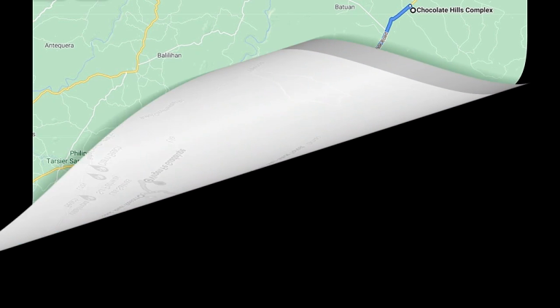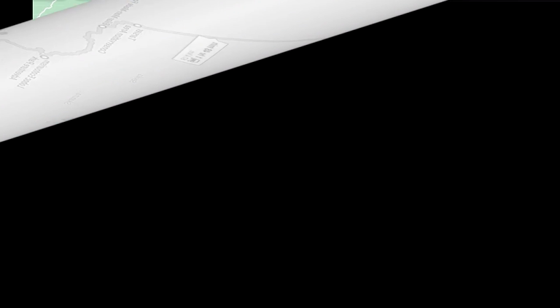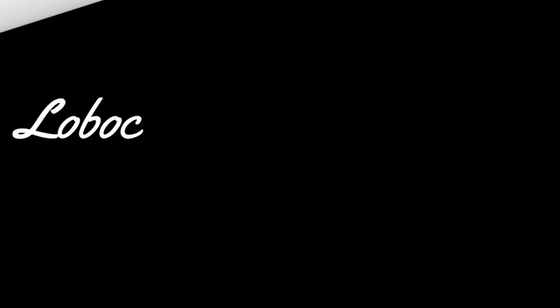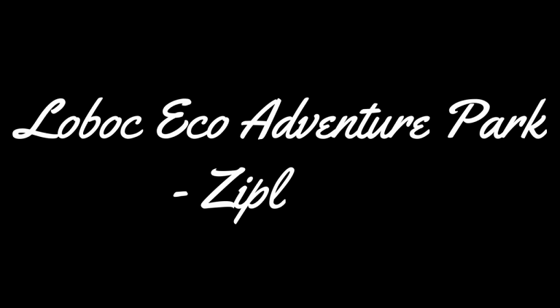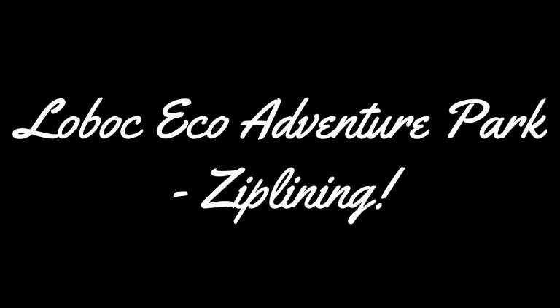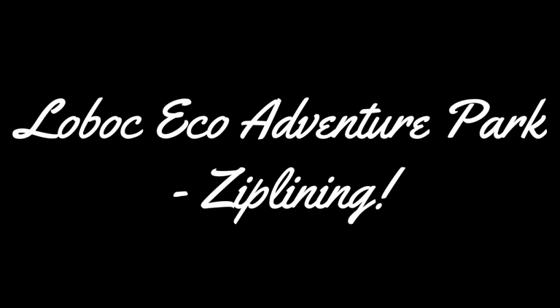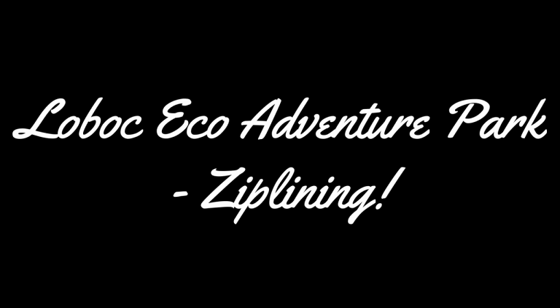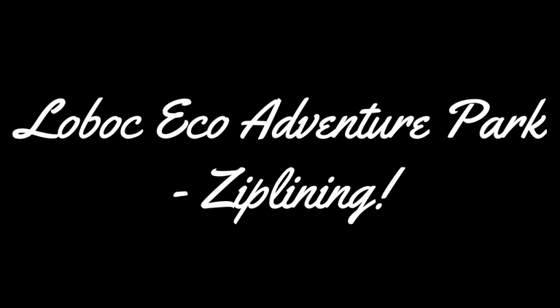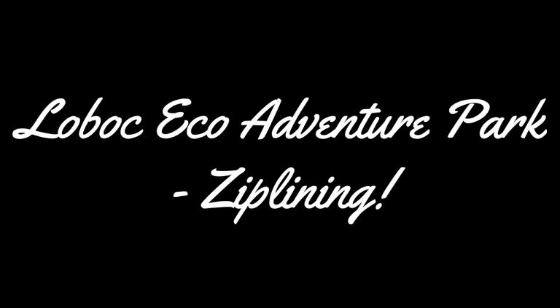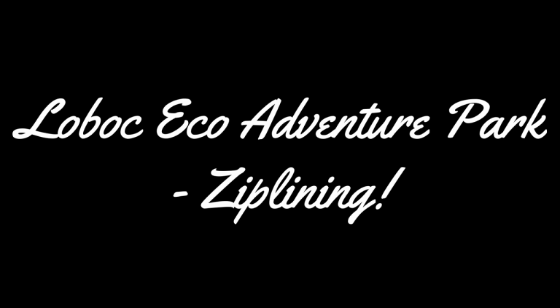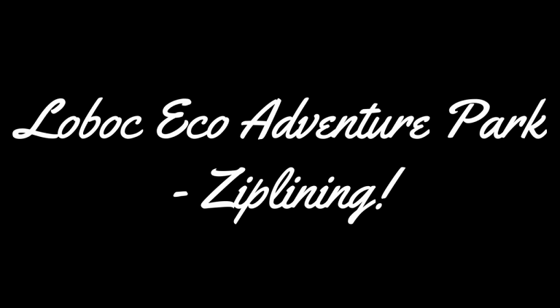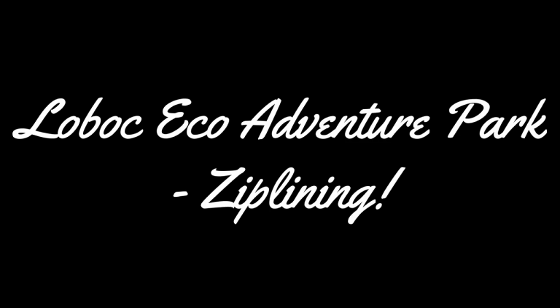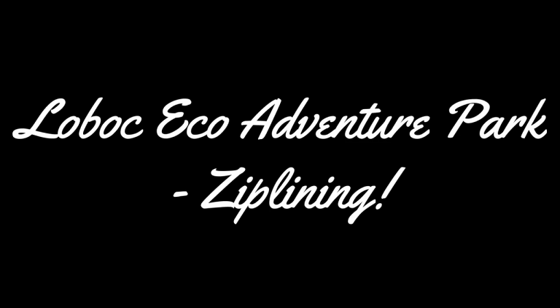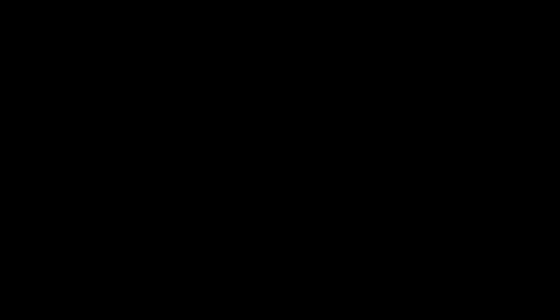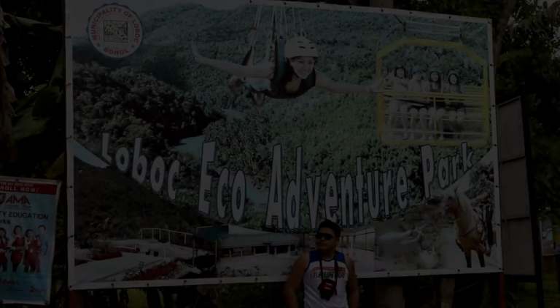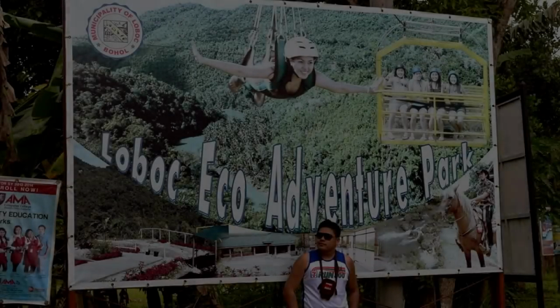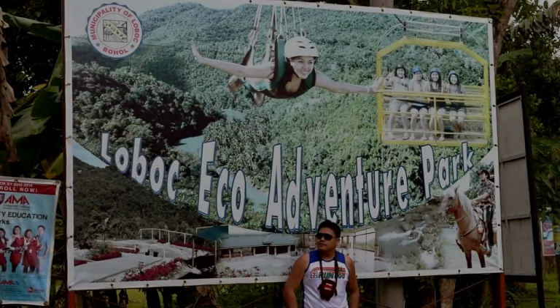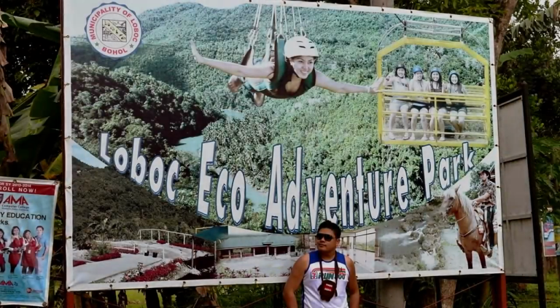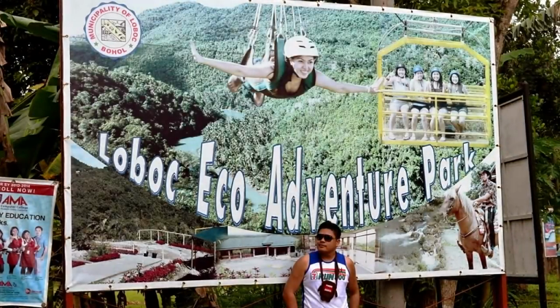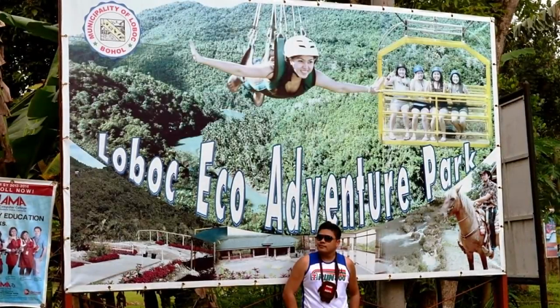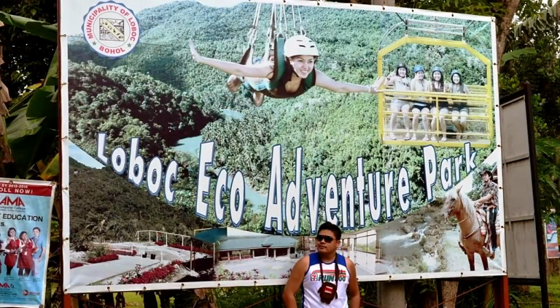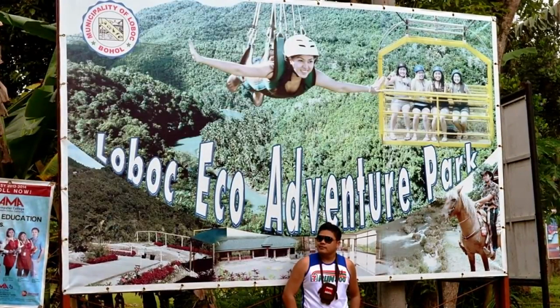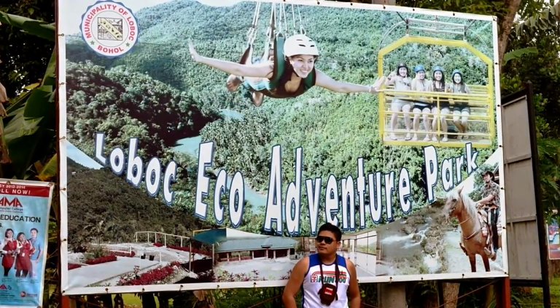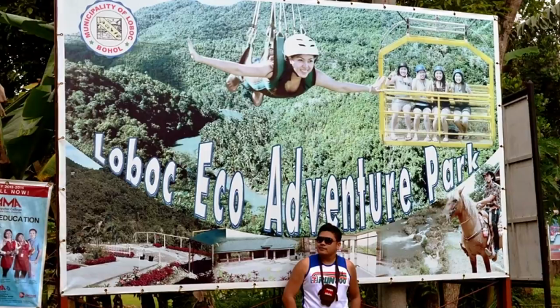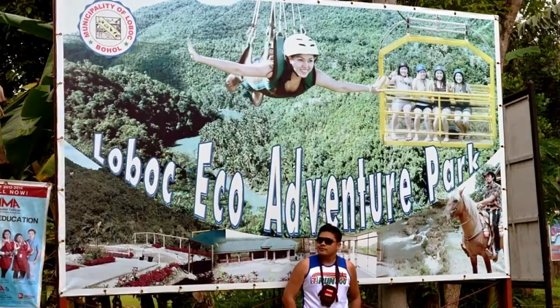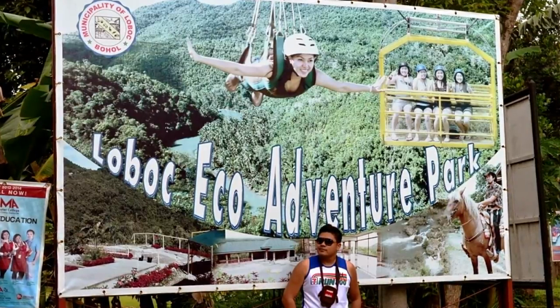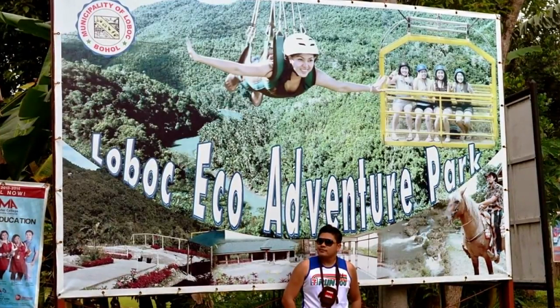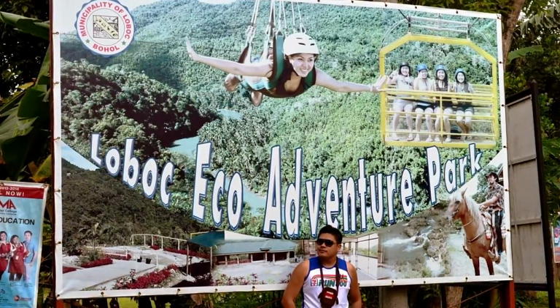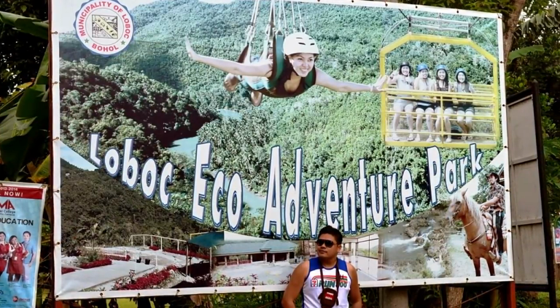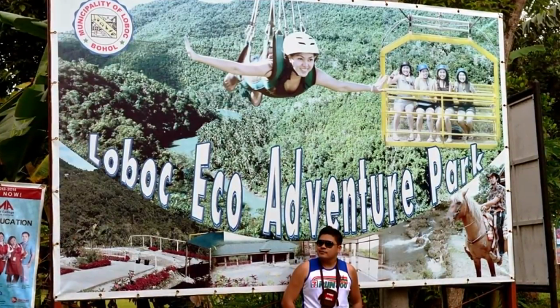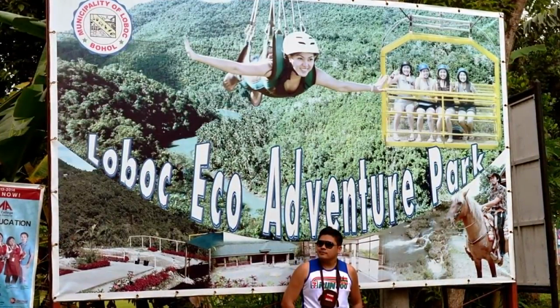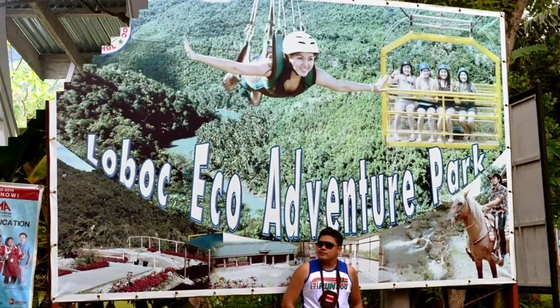First up is Loboc Eco Adventure Park. They have some river activities here and a cable car which will take you across the river gorge. But you really have to cross the river the way the Scottsdale Travel Chick did — by zipline.